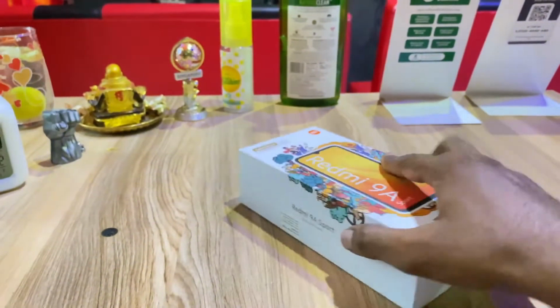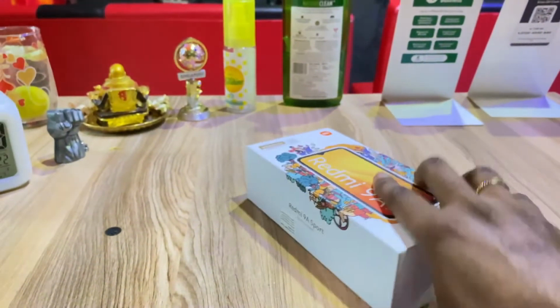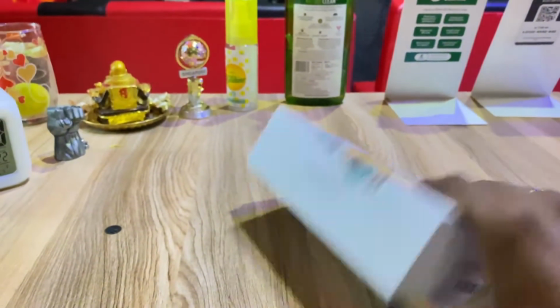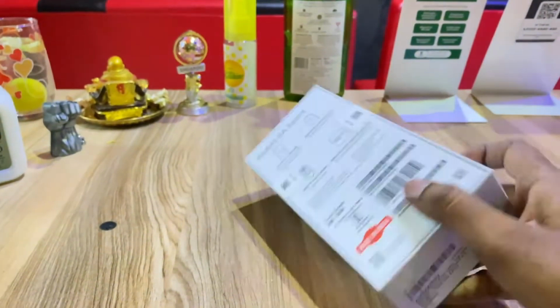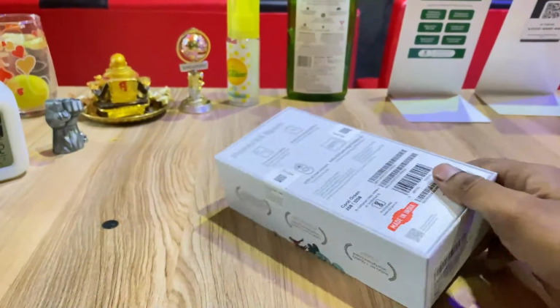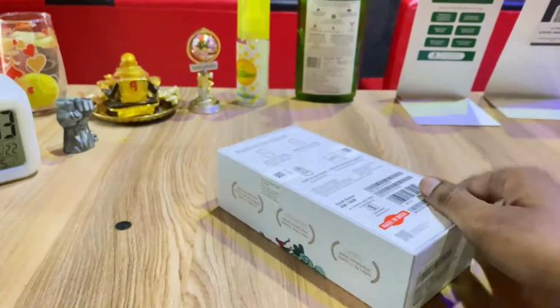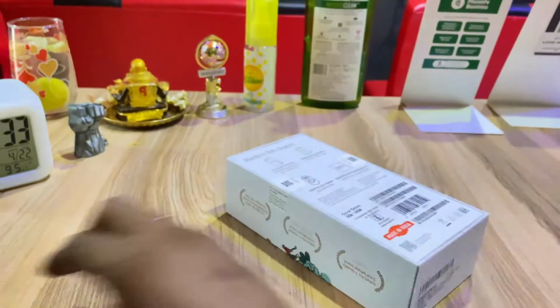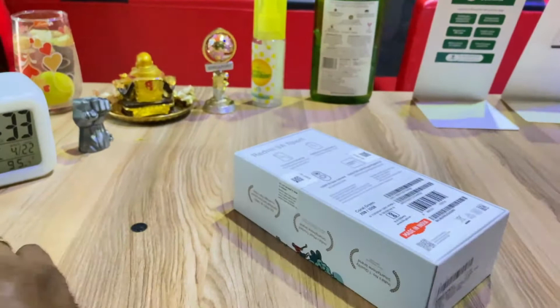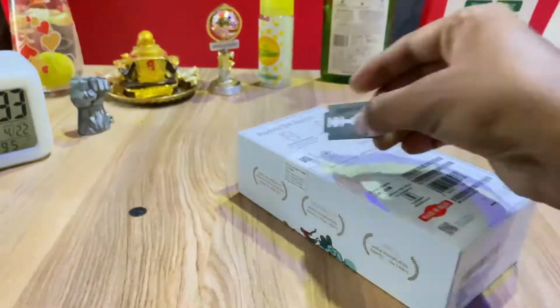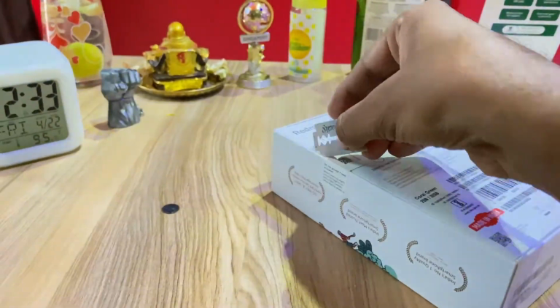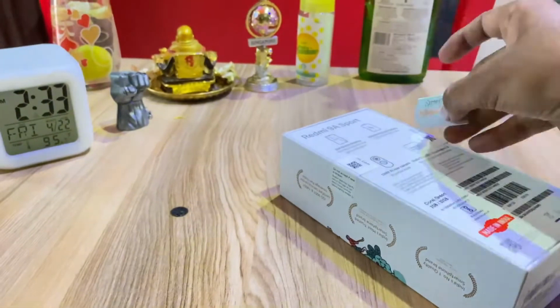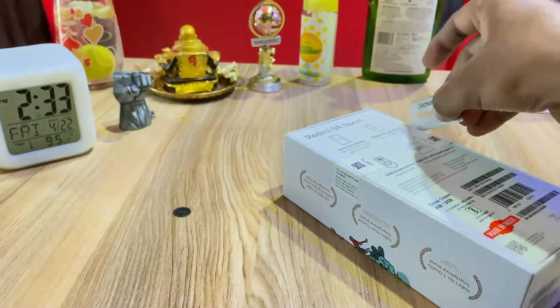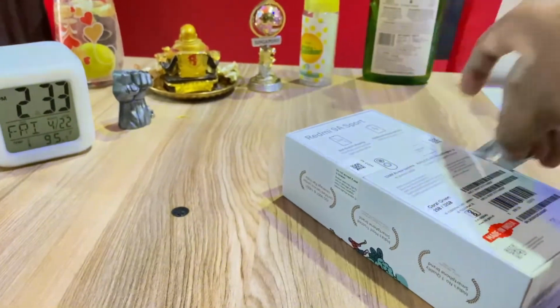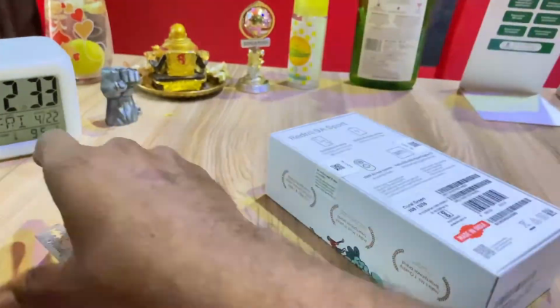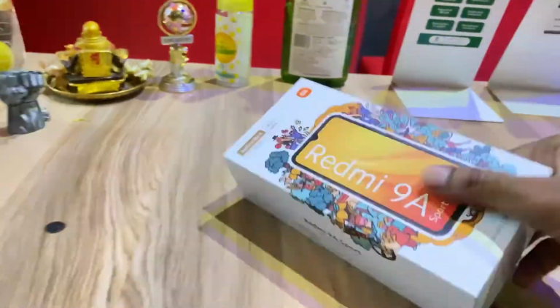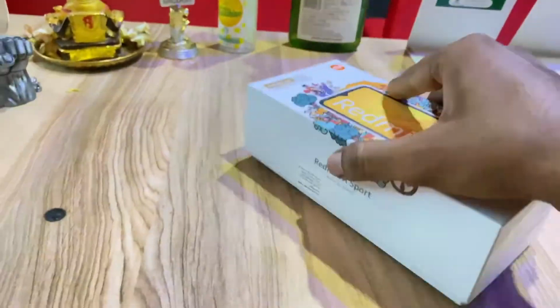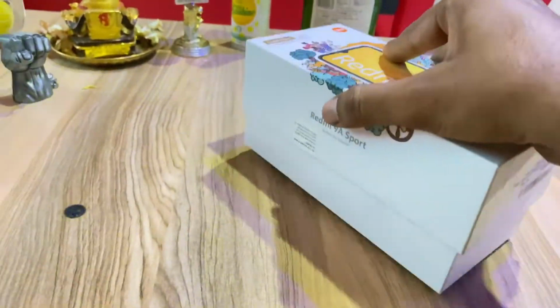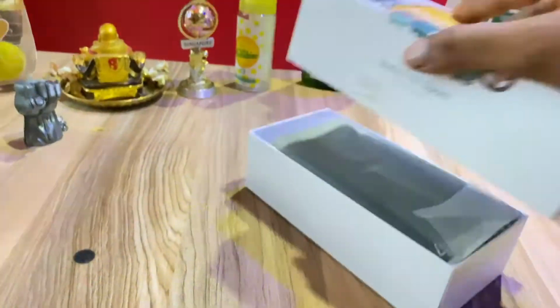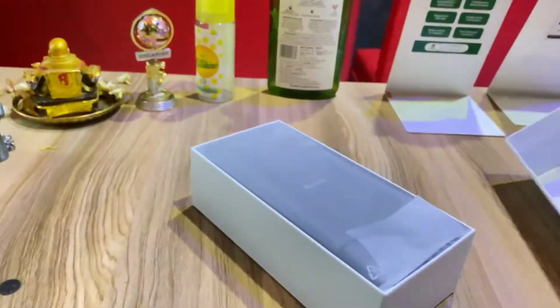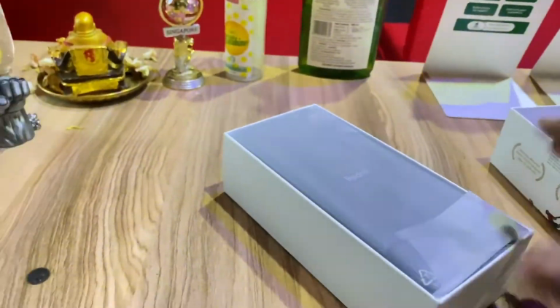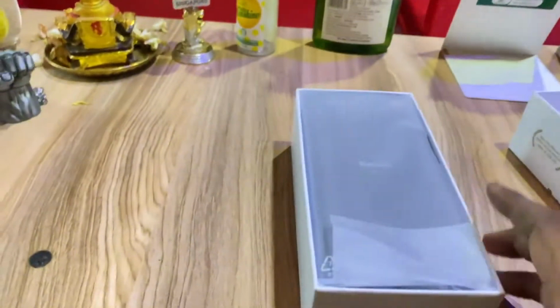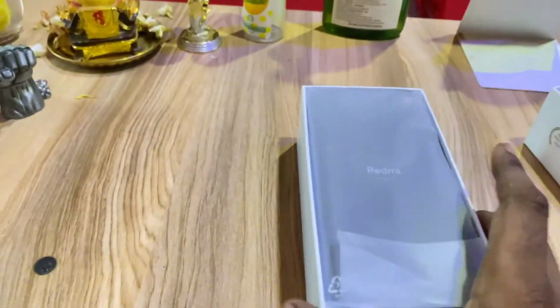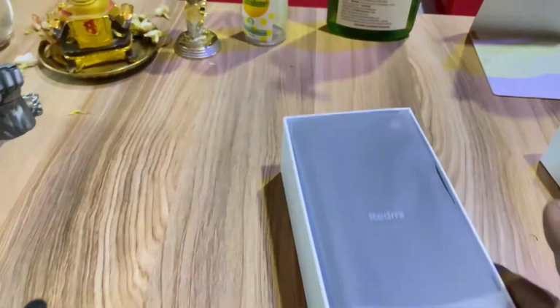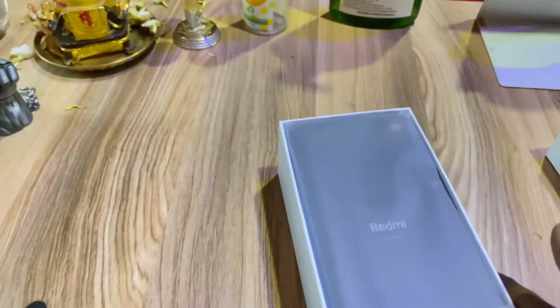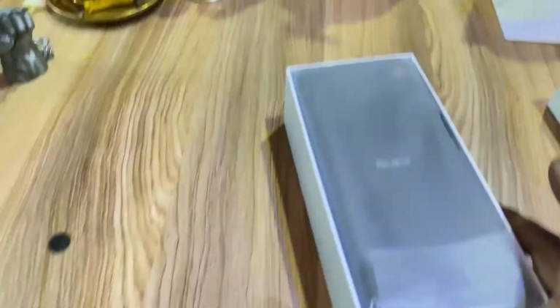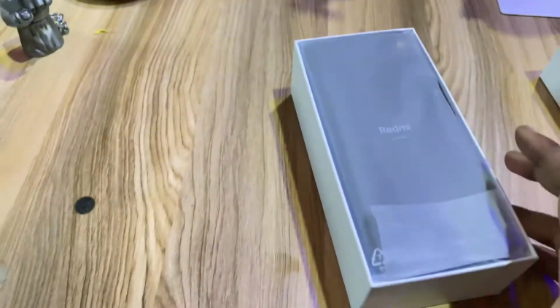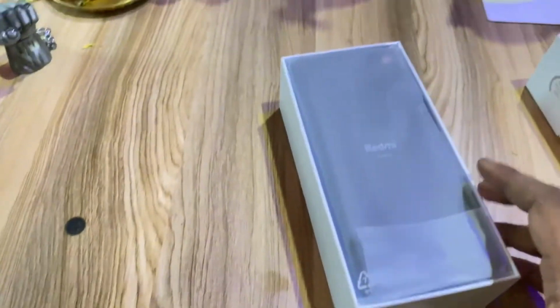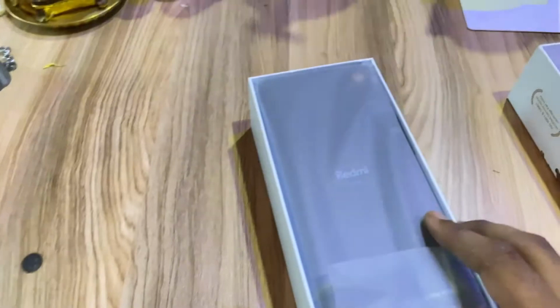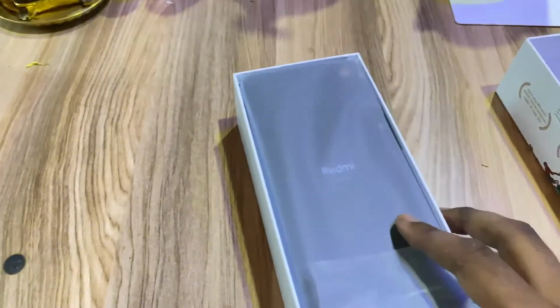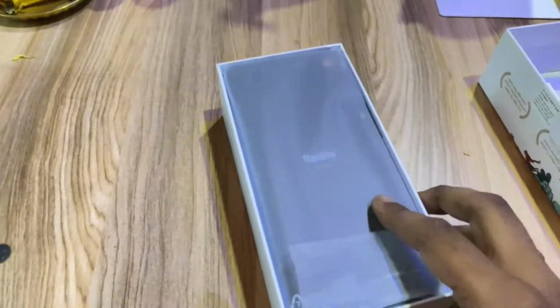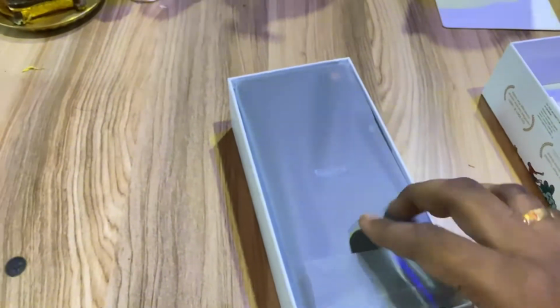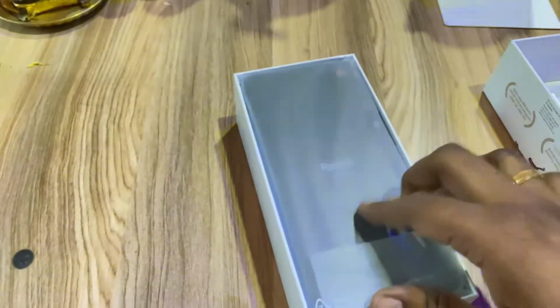Let's open the box. We will open the box and take out the phone.